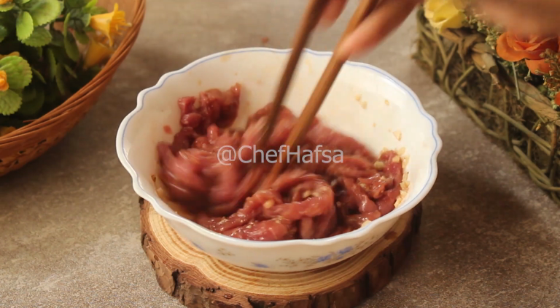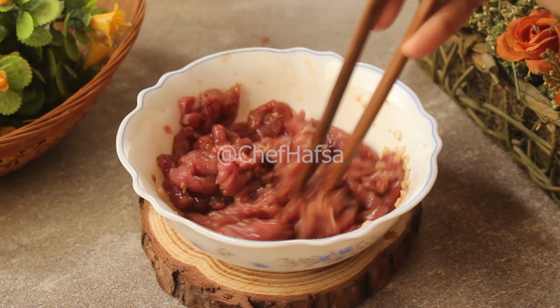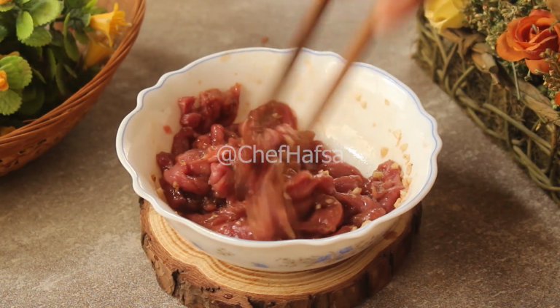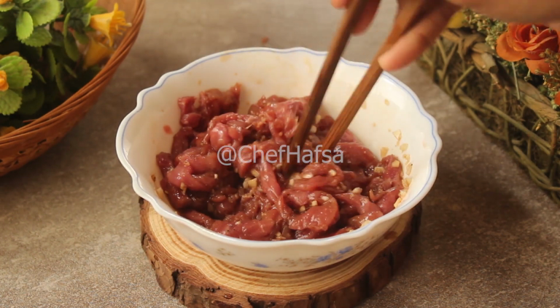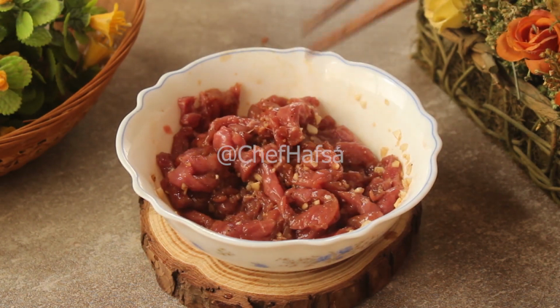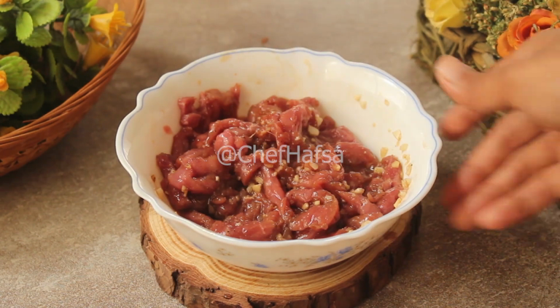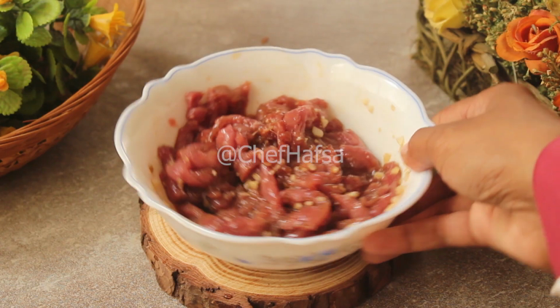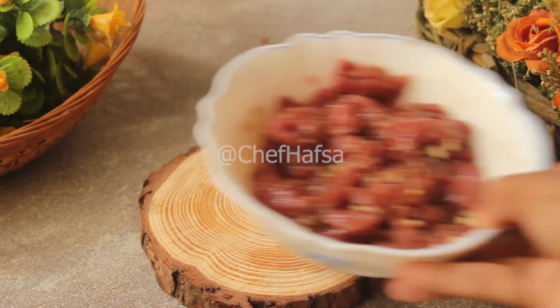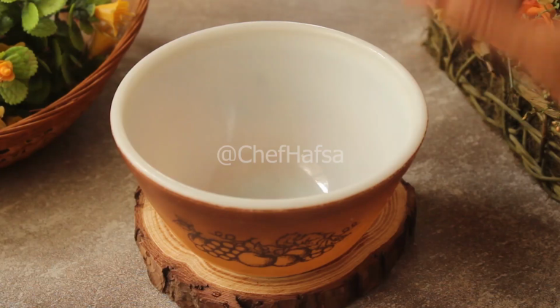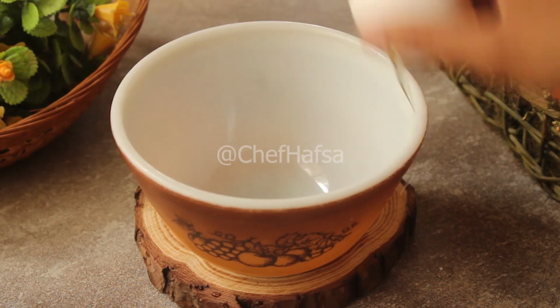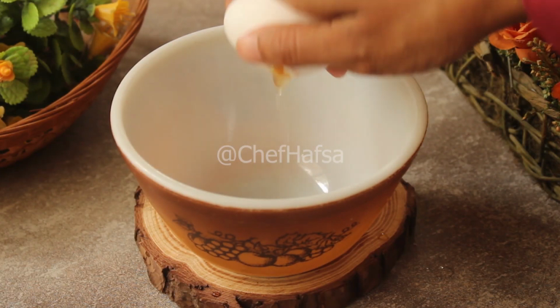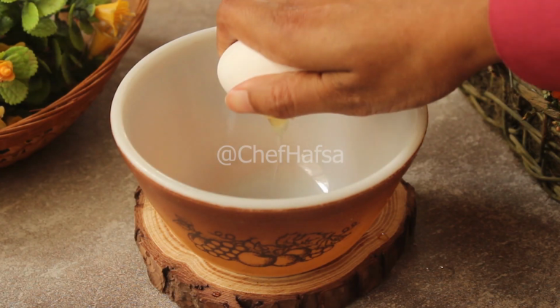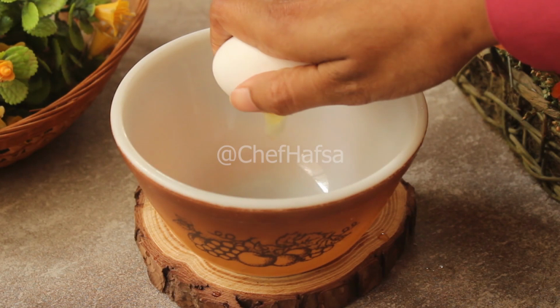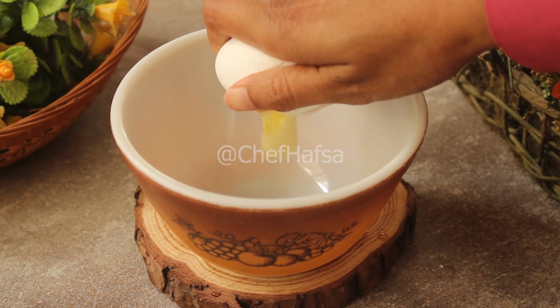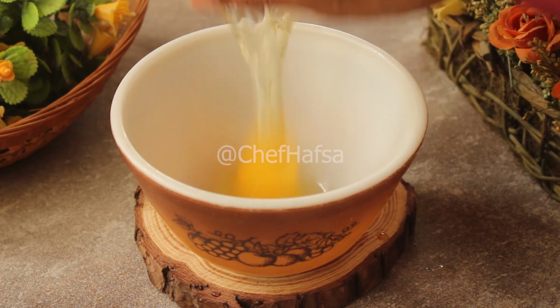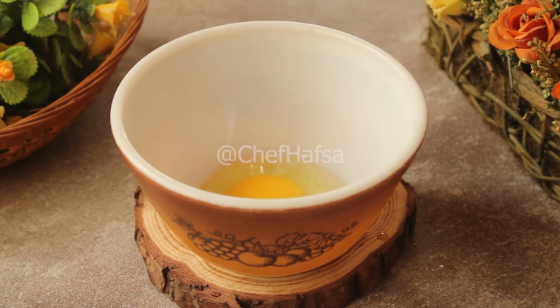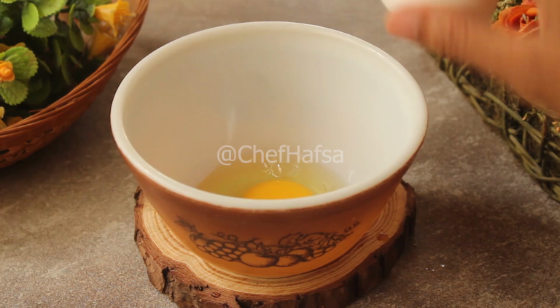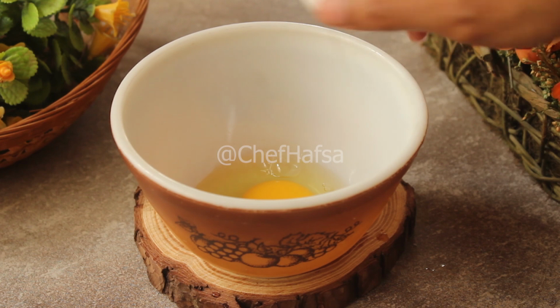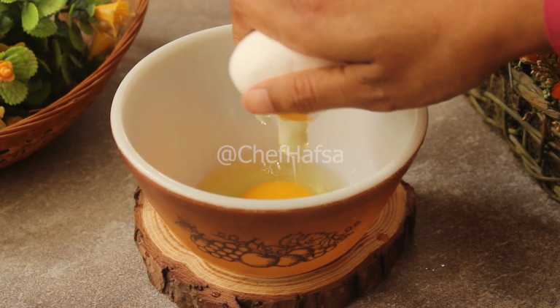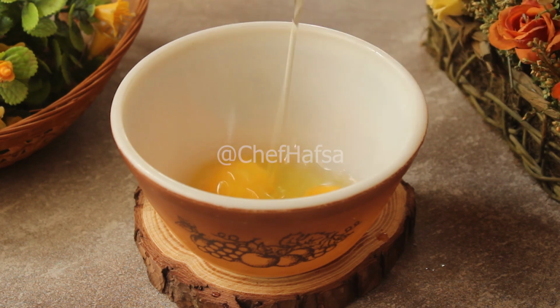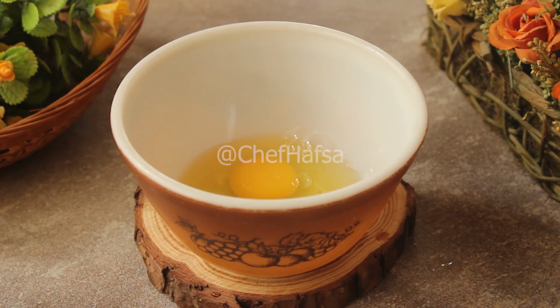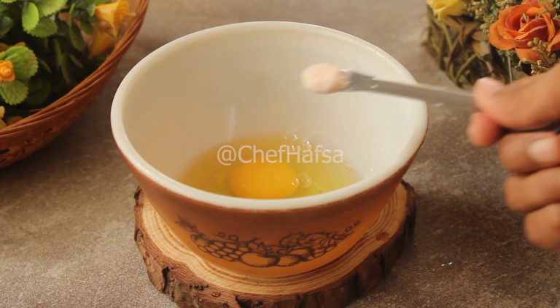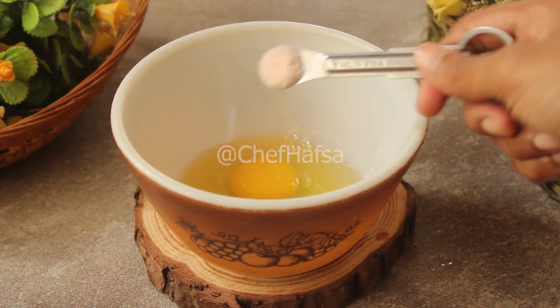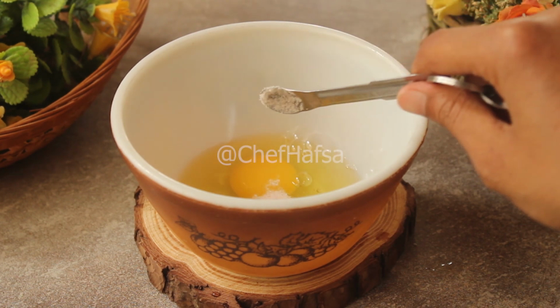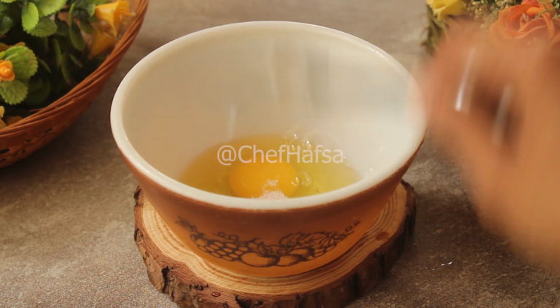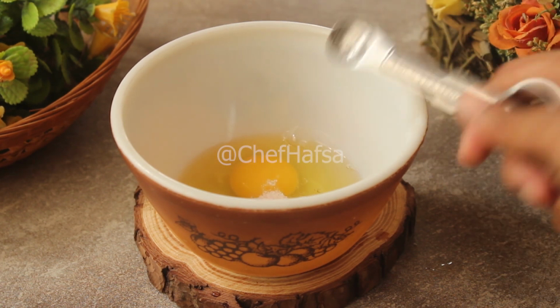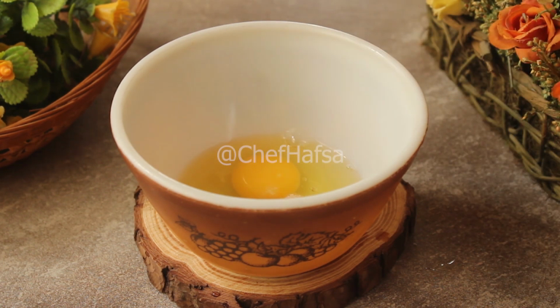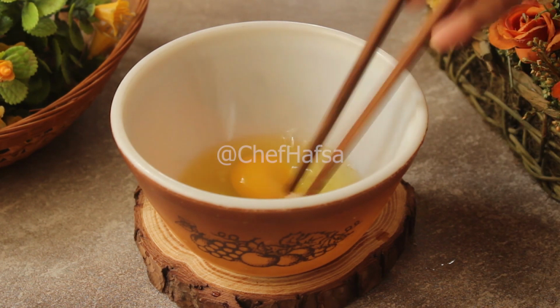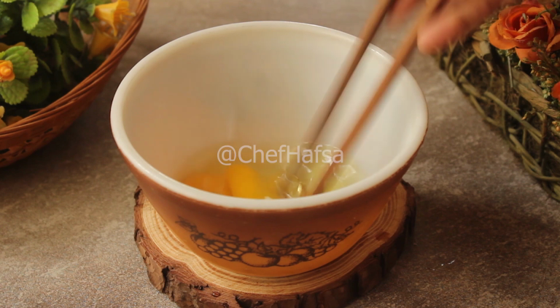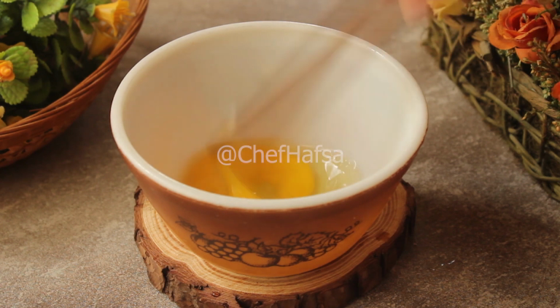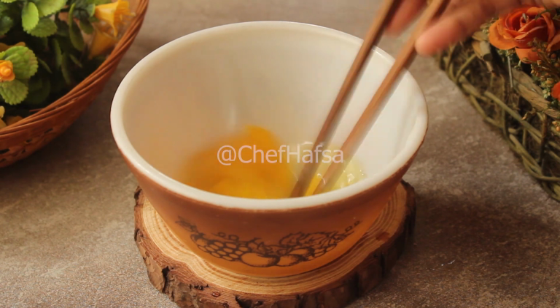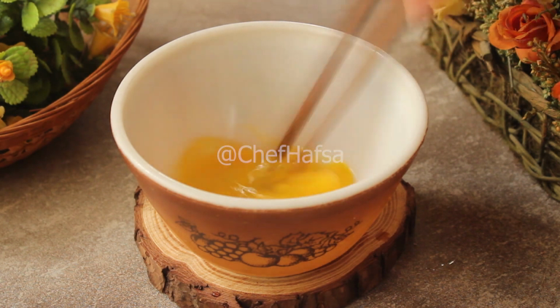The more it marinates, the more flavorful and juicy it will be. We will add 2 eggs in a bowl, add a quarter teaspoon of salt, and beat it well.